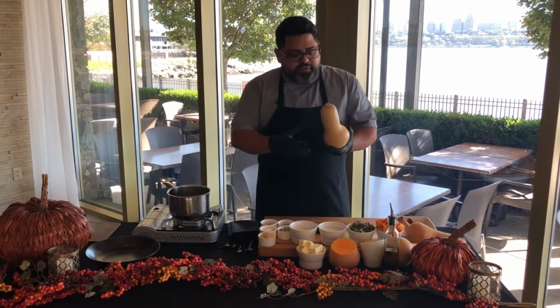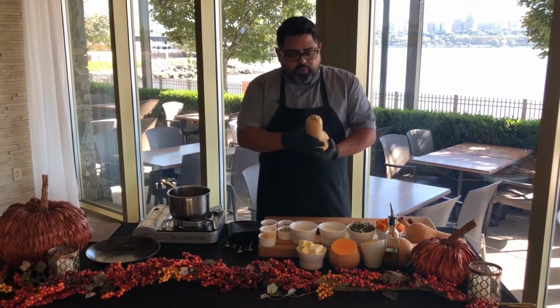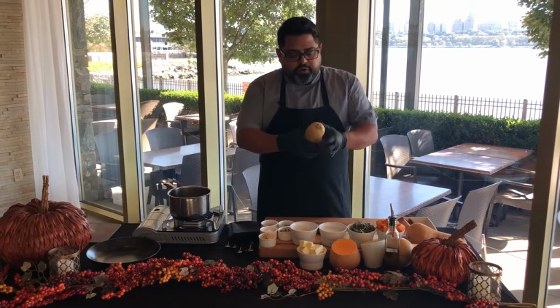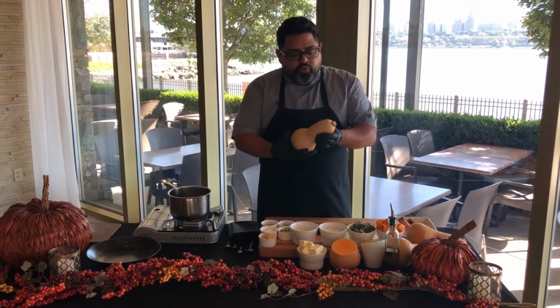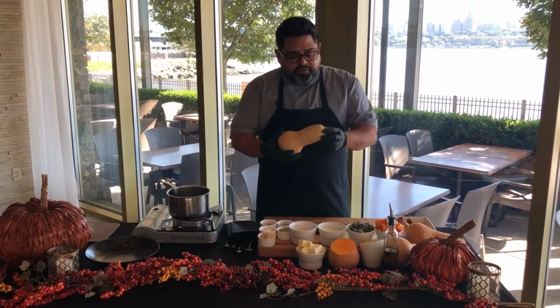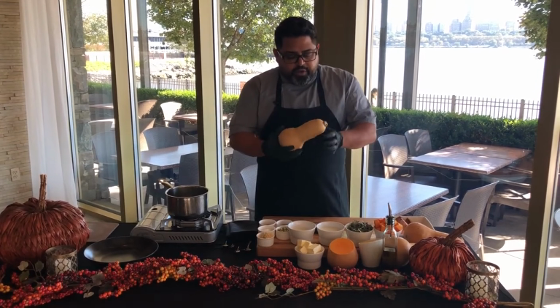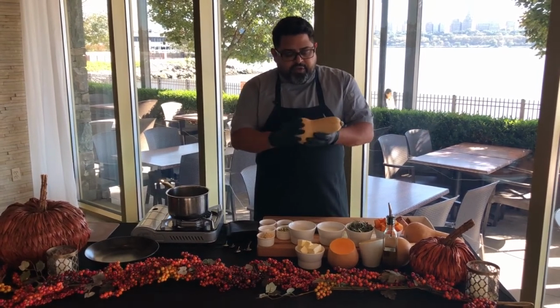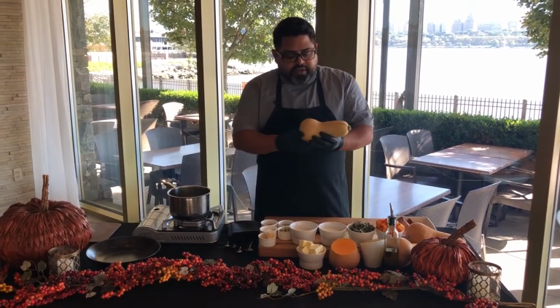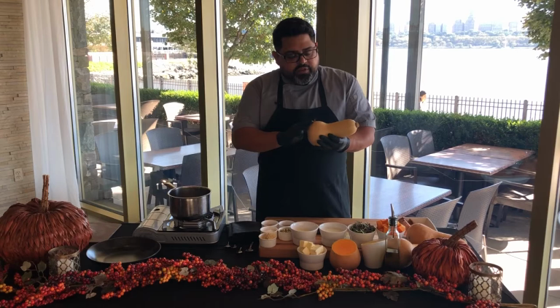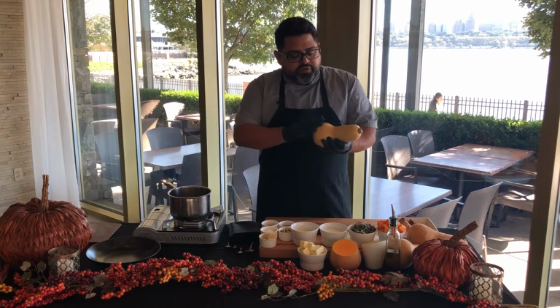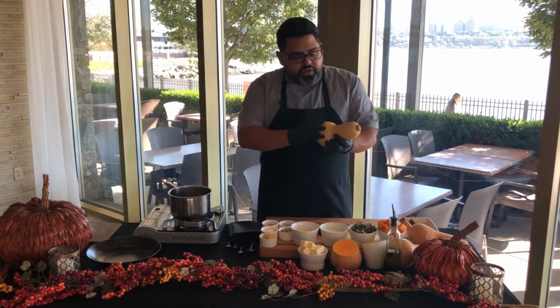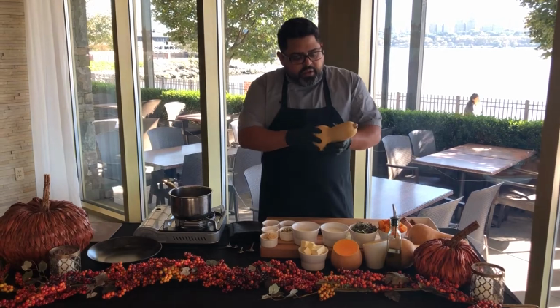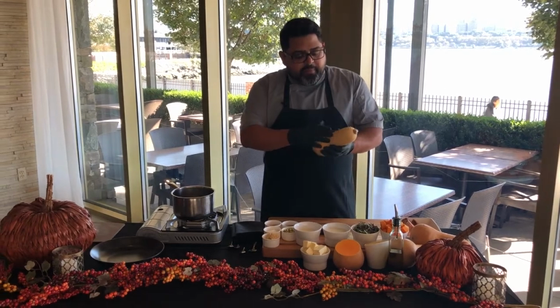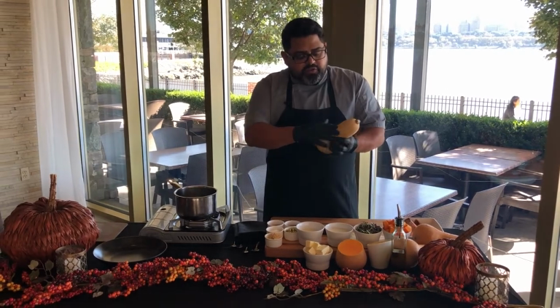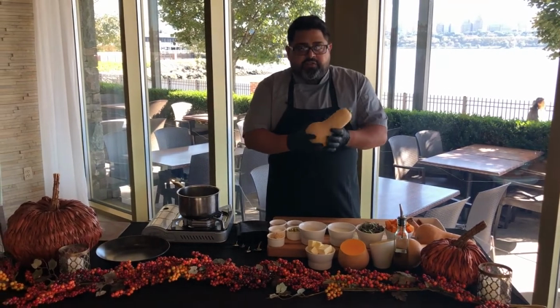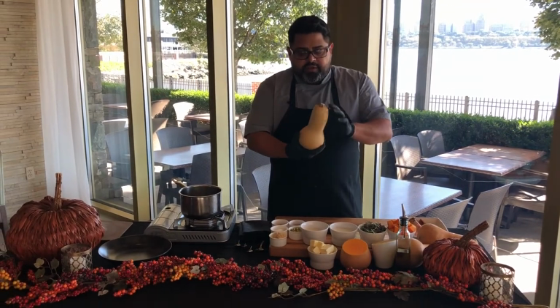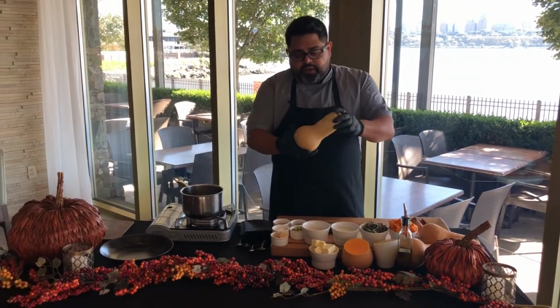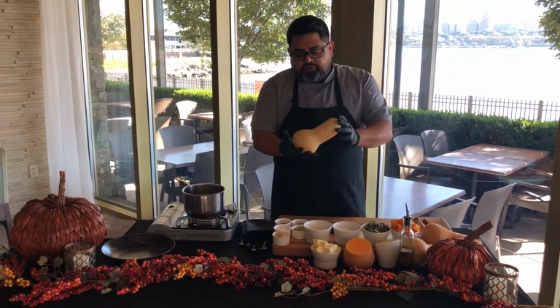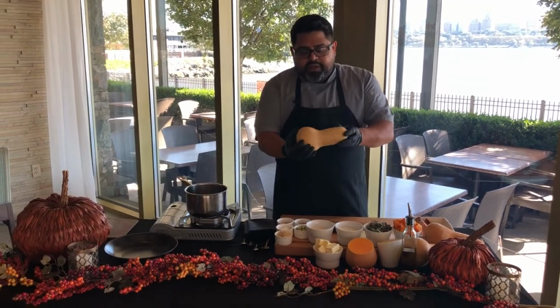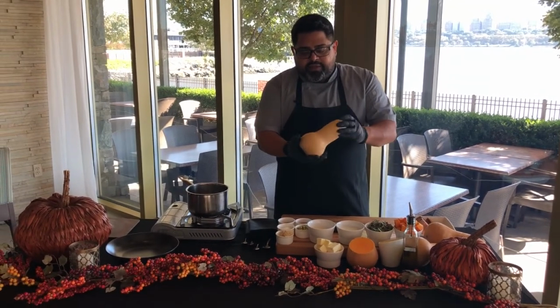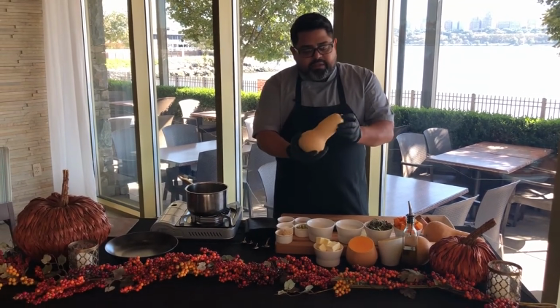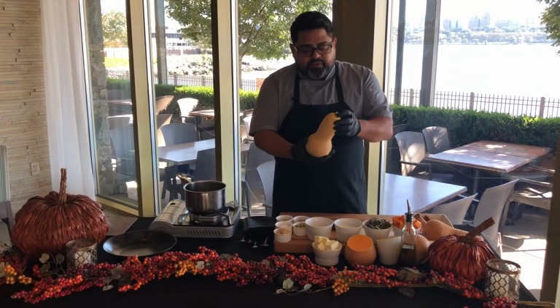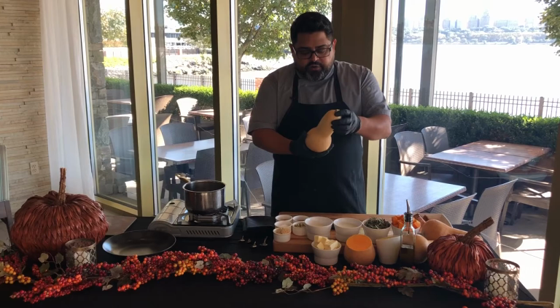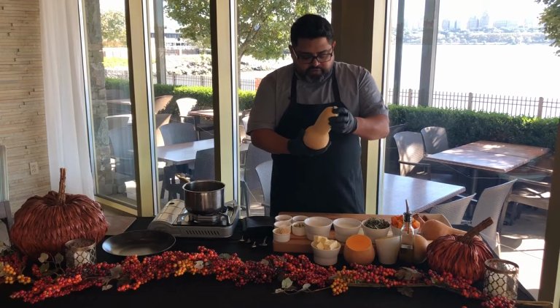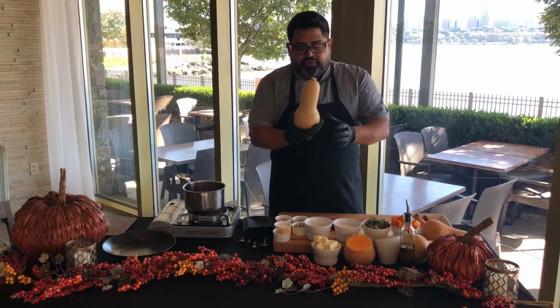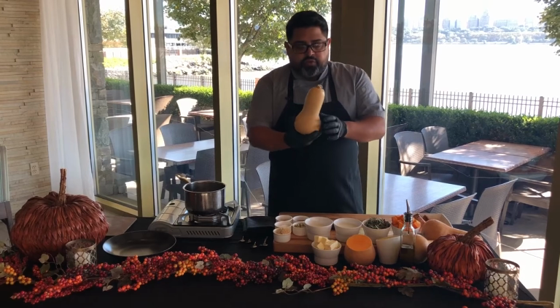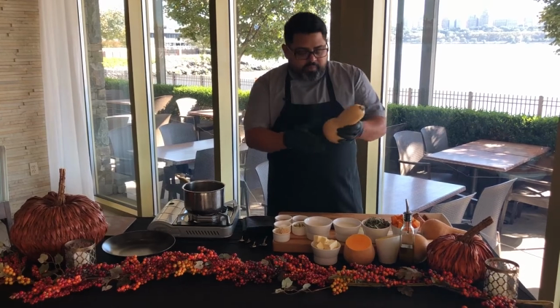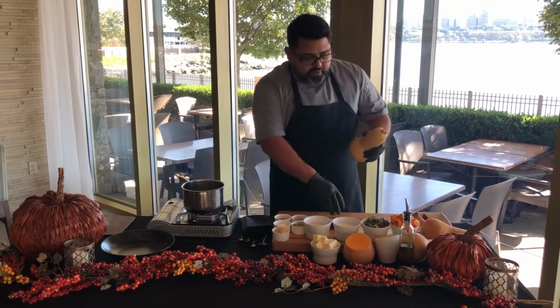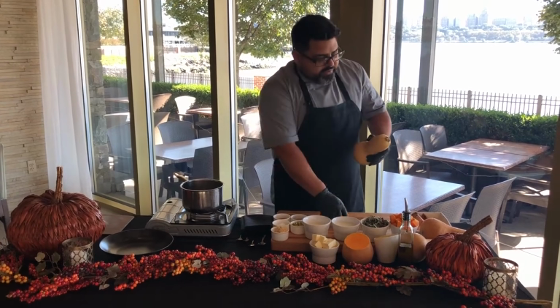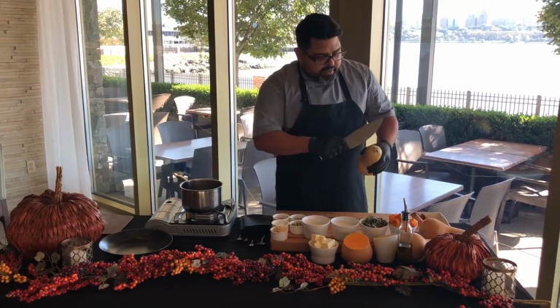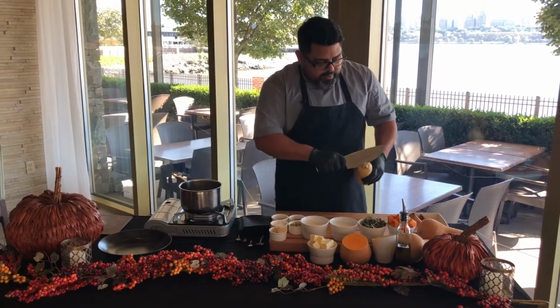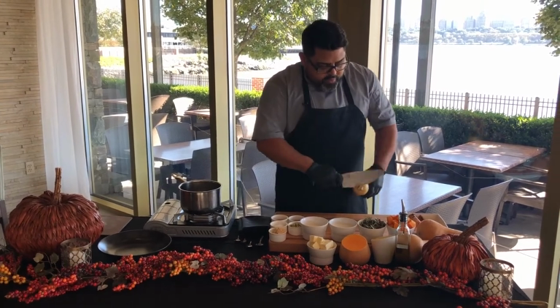The first thing you do with butternut squash is check that there's no damage on the outside. It looks really nice like this — that means it's very fresh and it's ready to go.